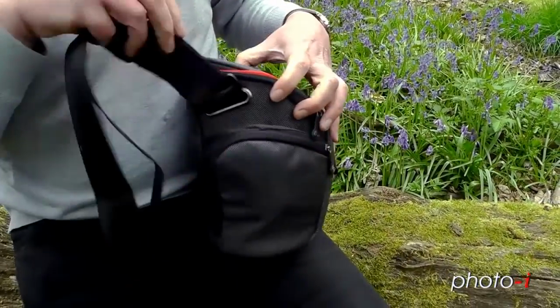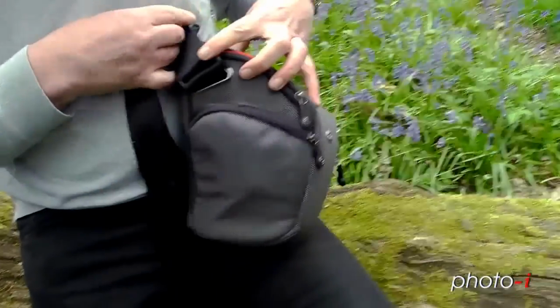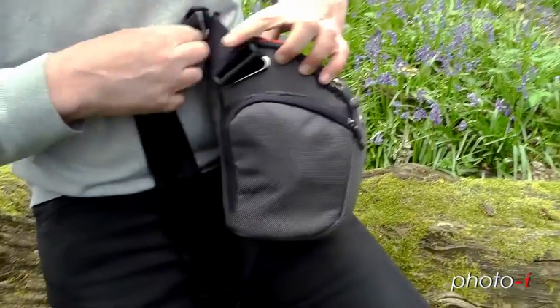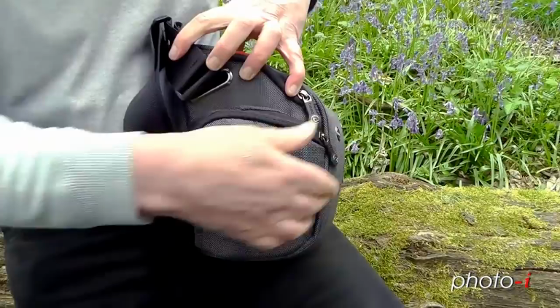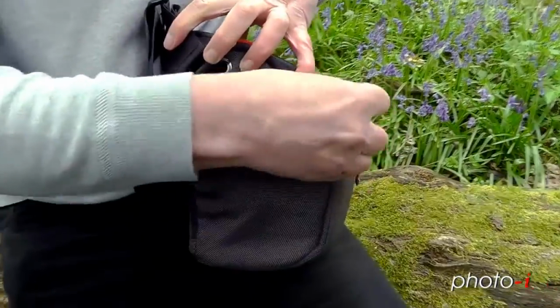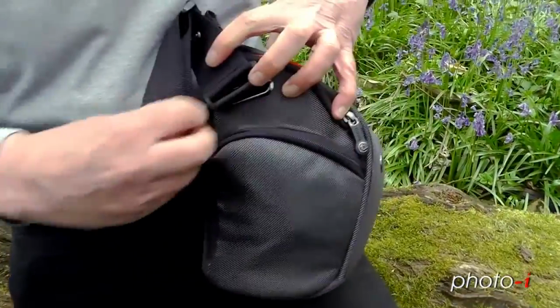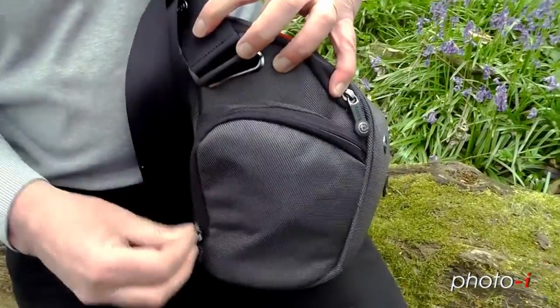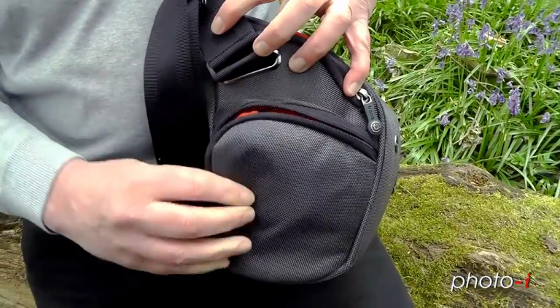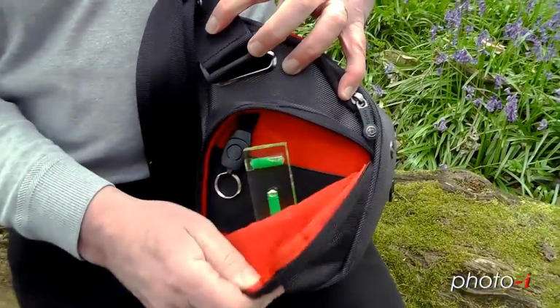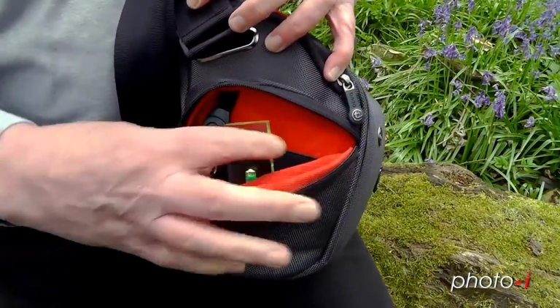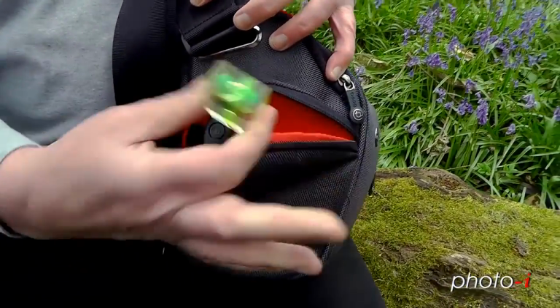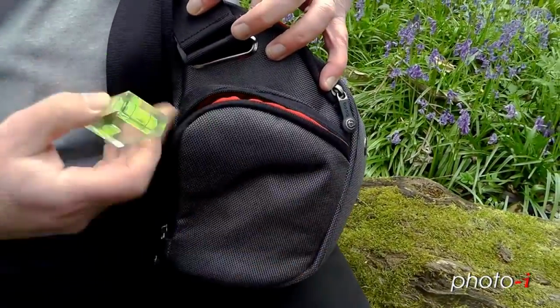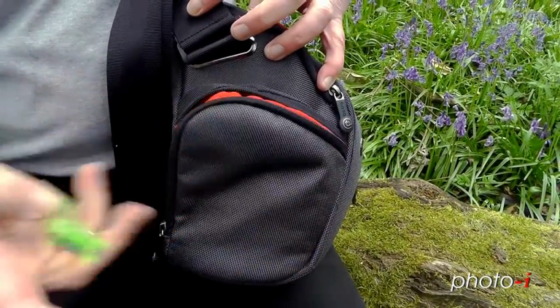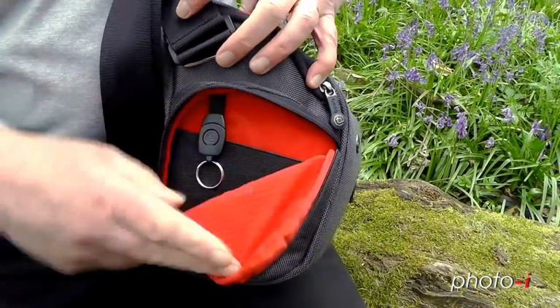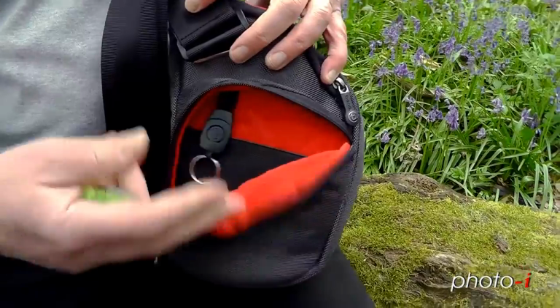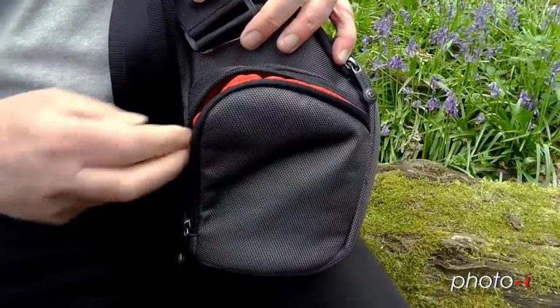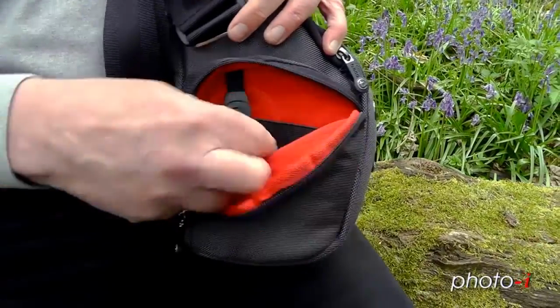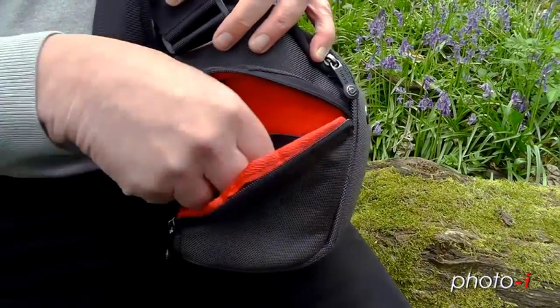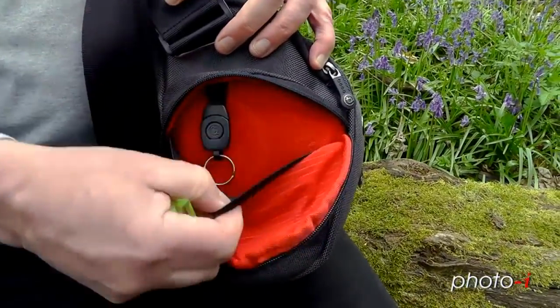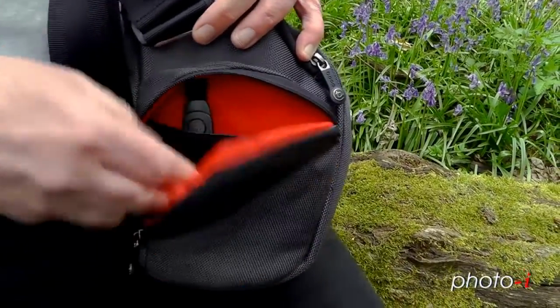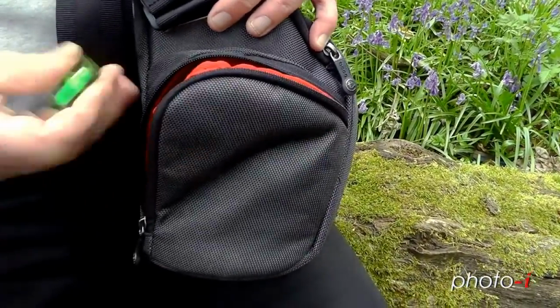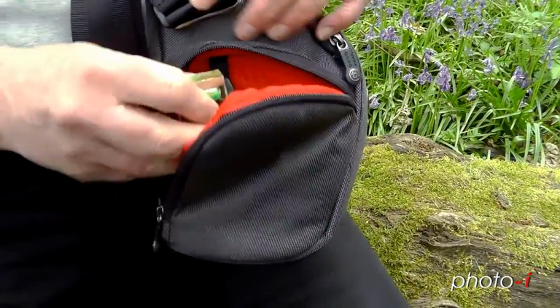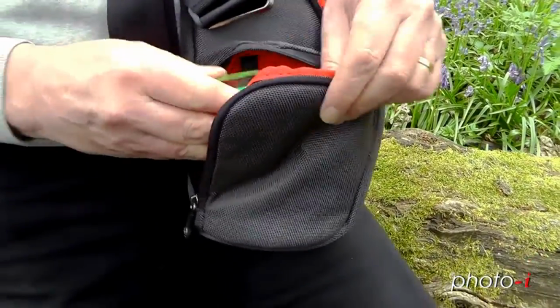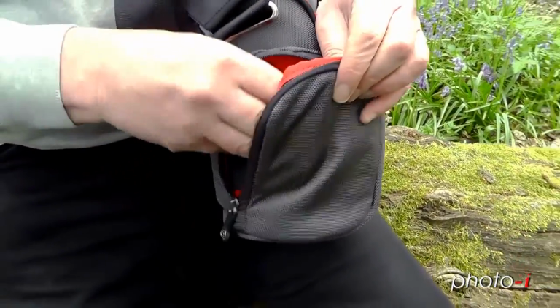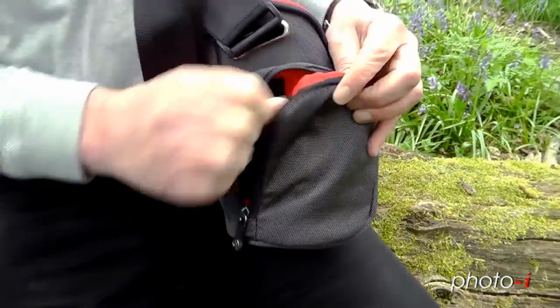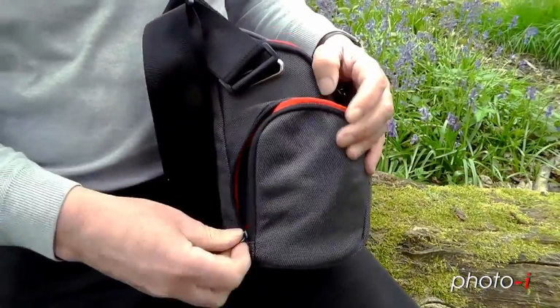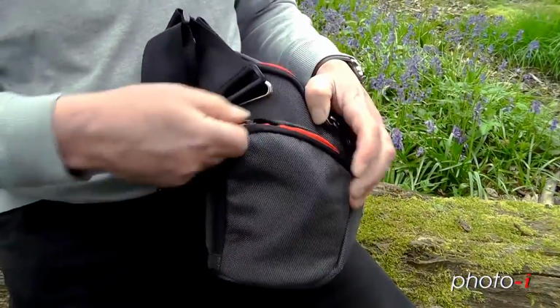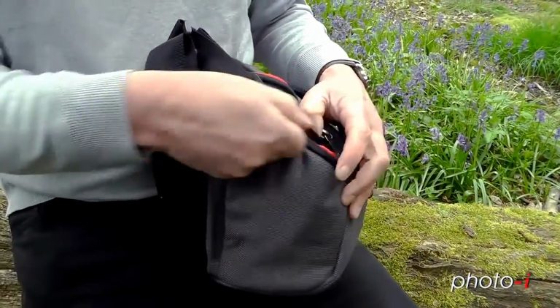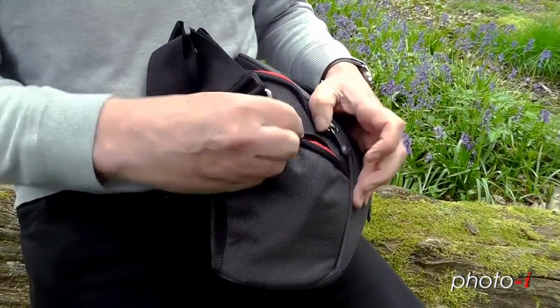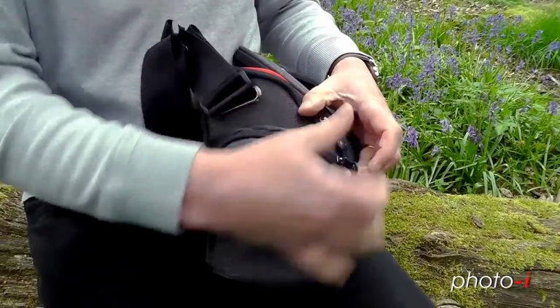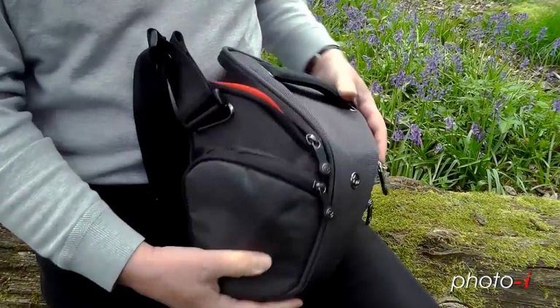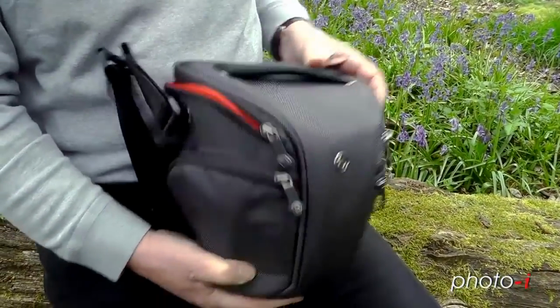At the side here, we've got a couple of compartments. One, we can put accessories like a spirit level or car keys, more memory cards, batteries, etc. There's not a lot of room in there — it's actually quite tight.